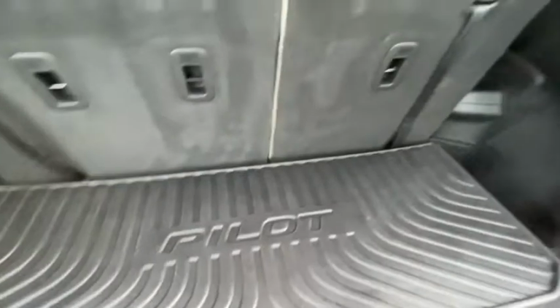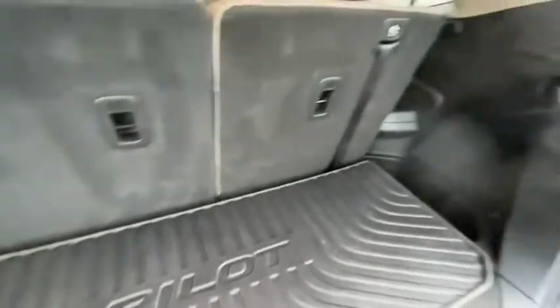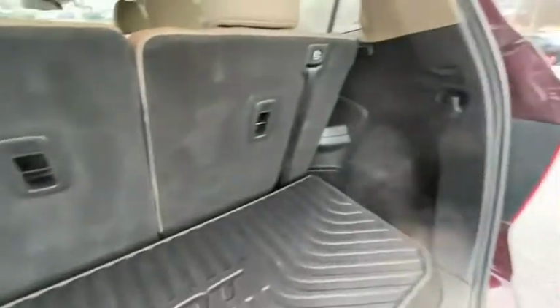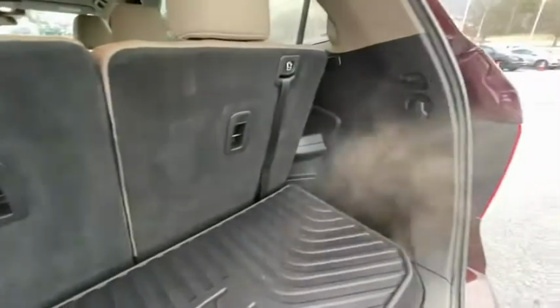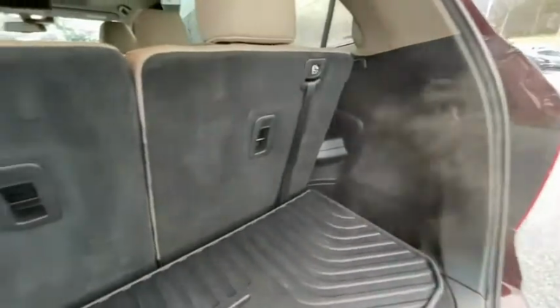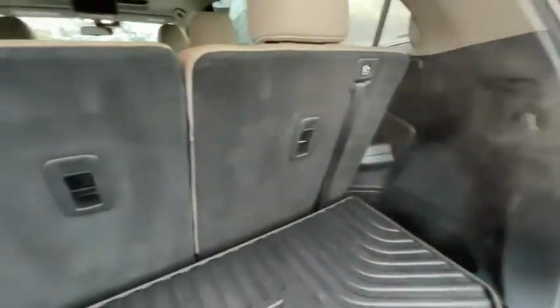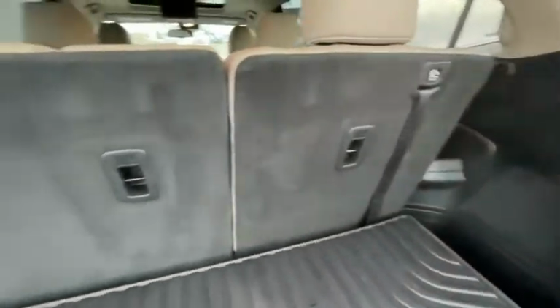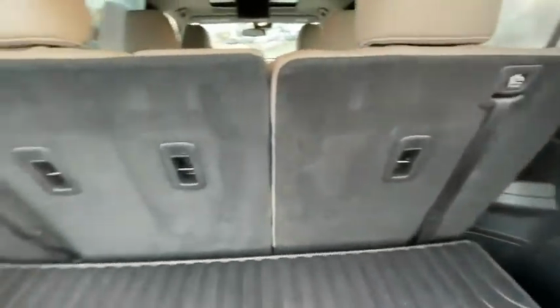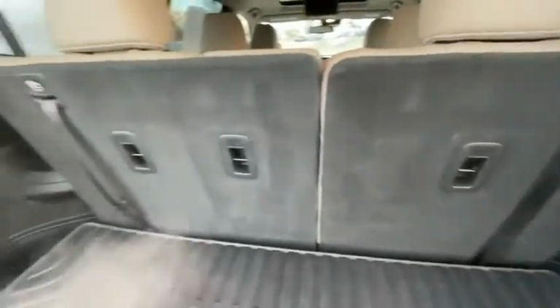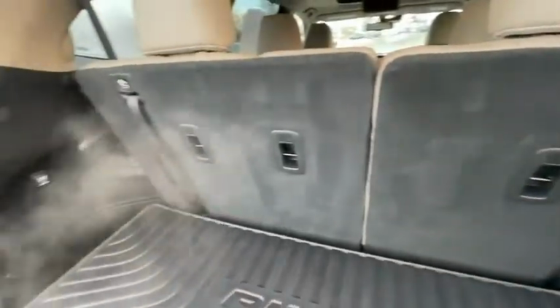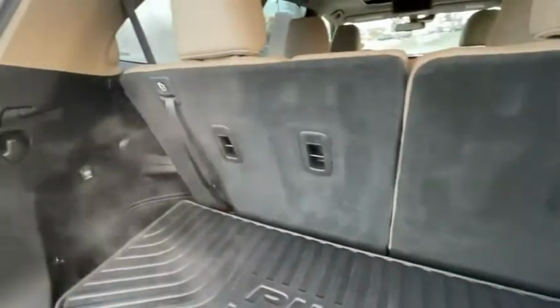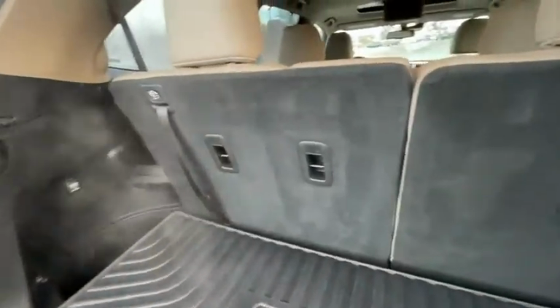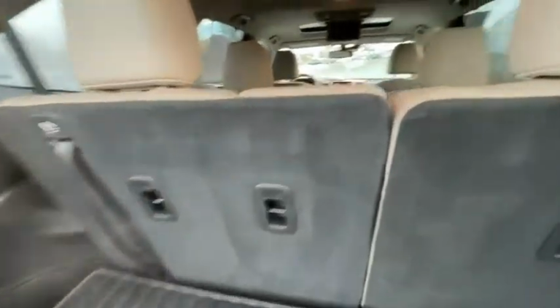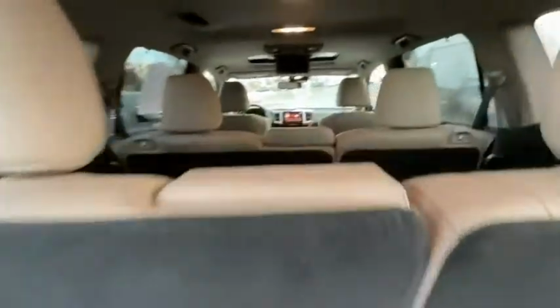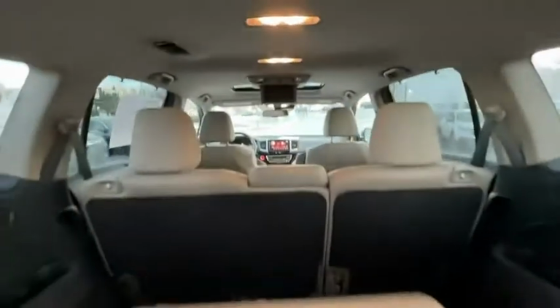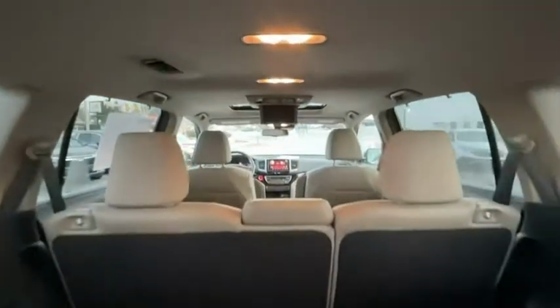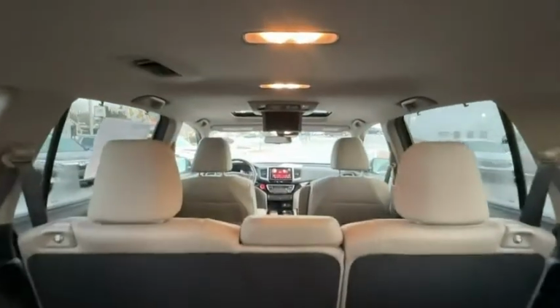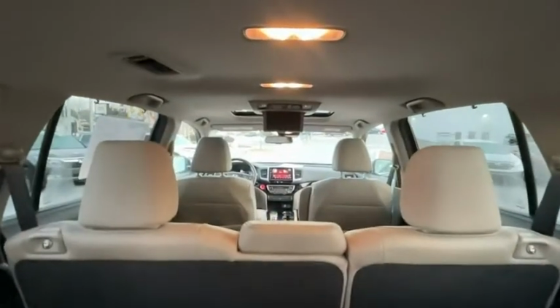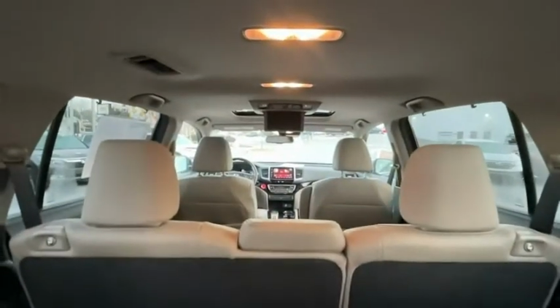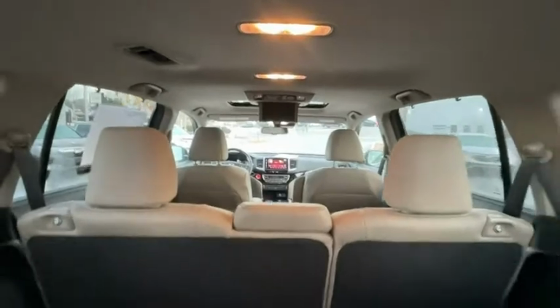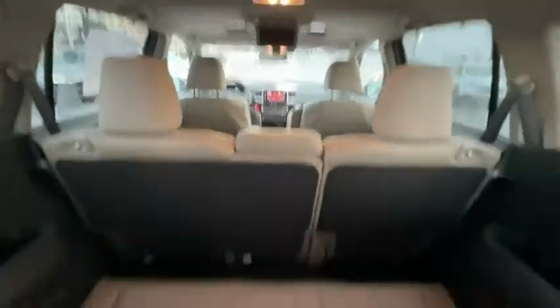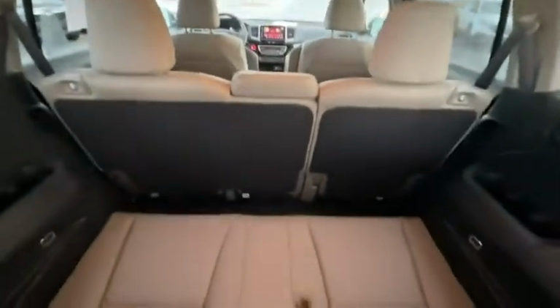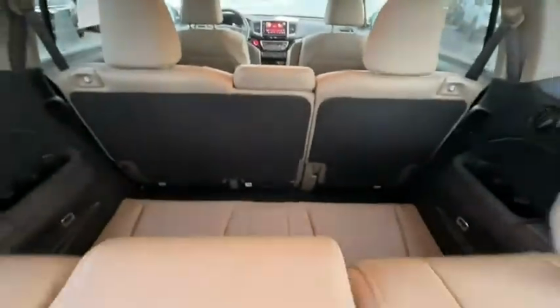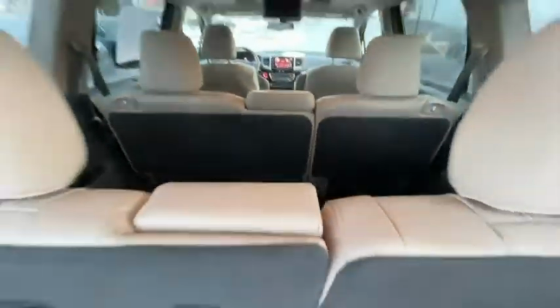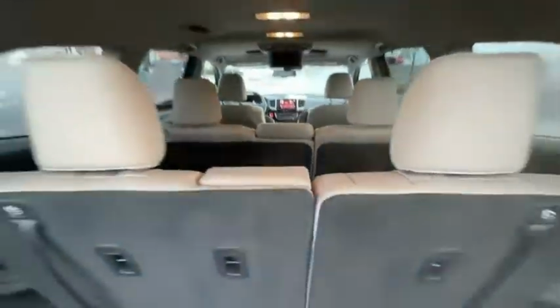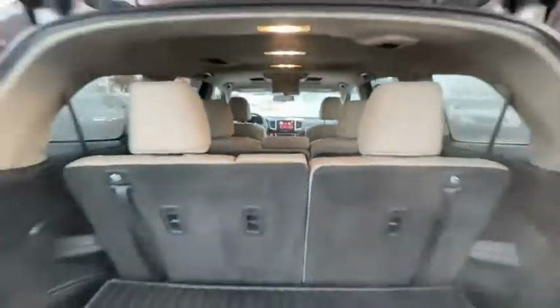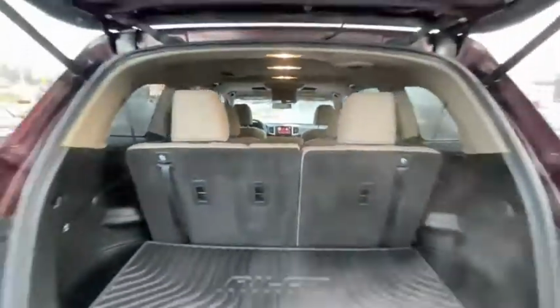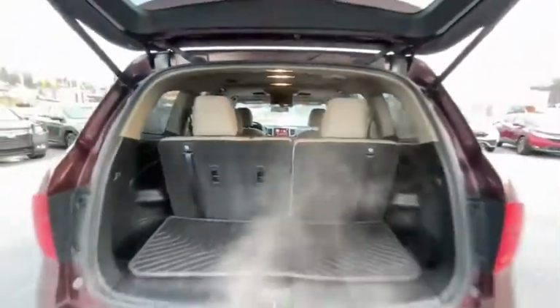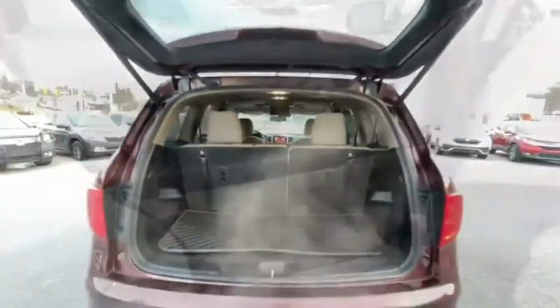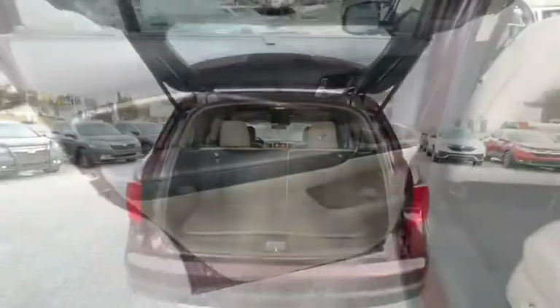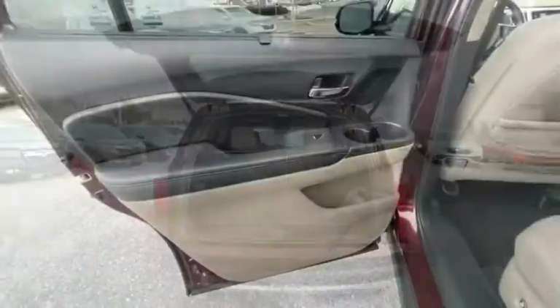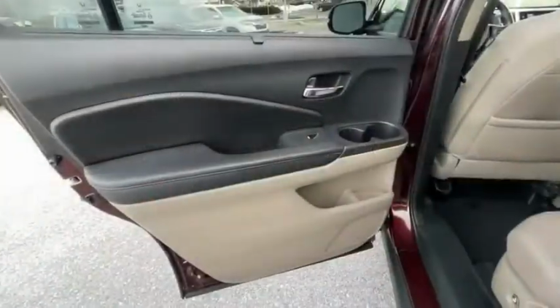Compass, power windows, rear window defroster, trip computer, heated front seats, remote keyless entry, entertainment system, overhead console.